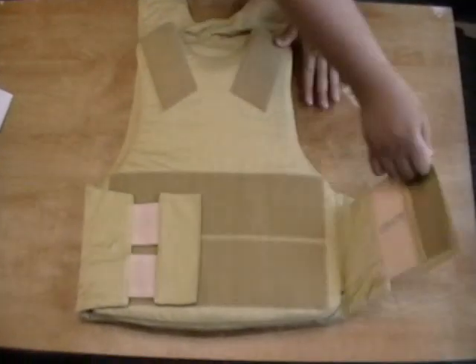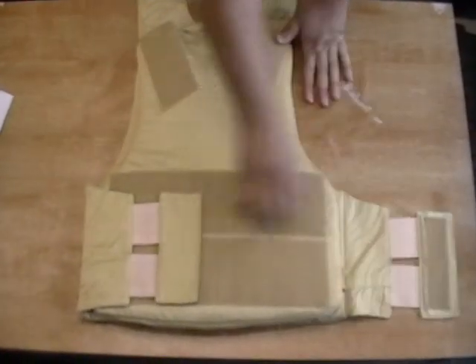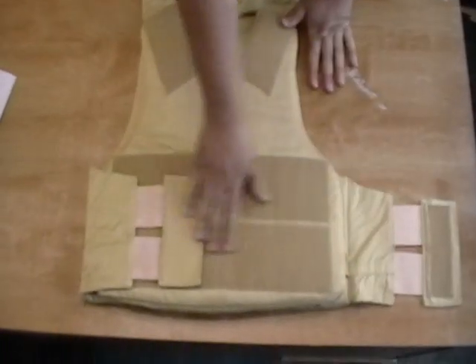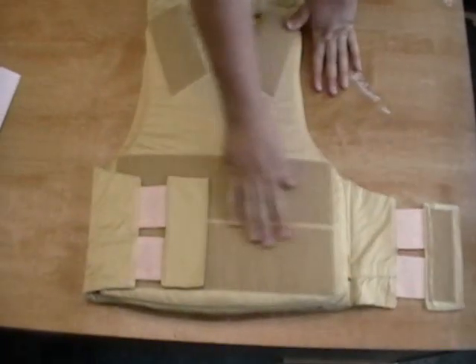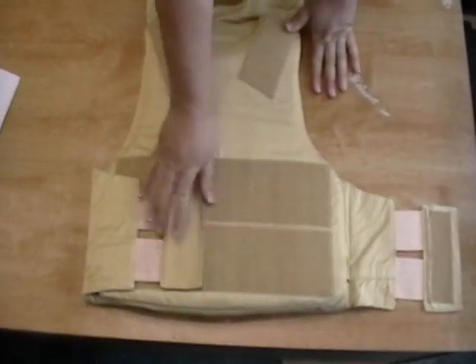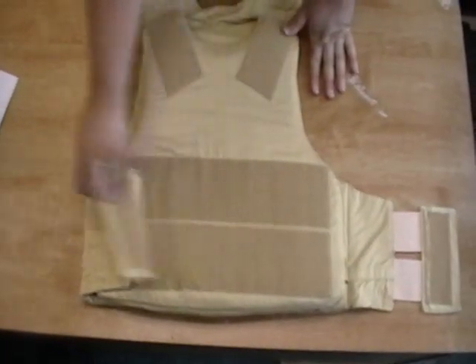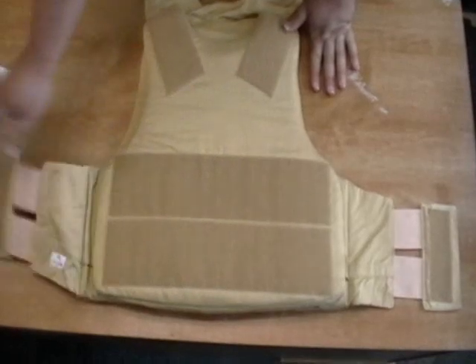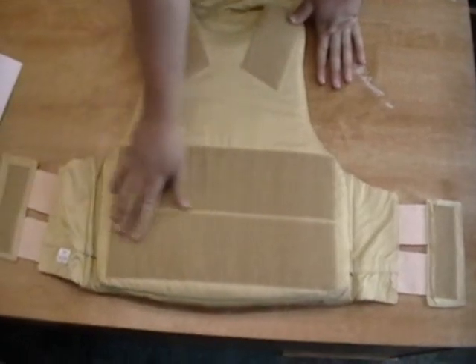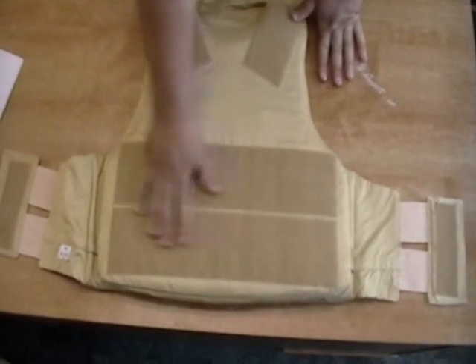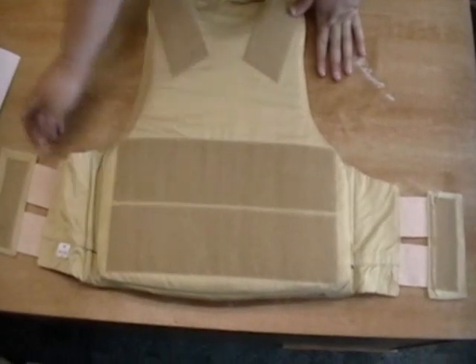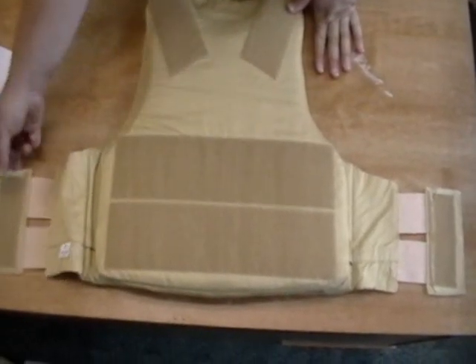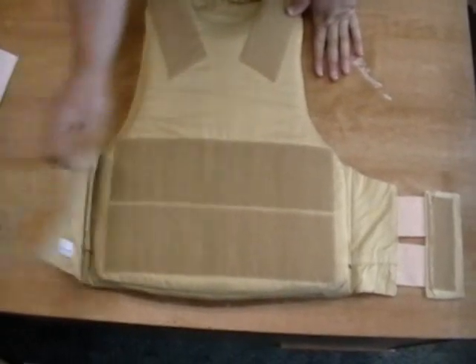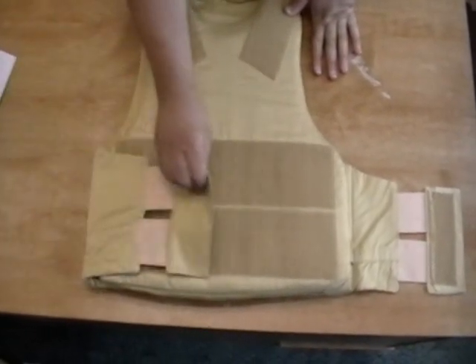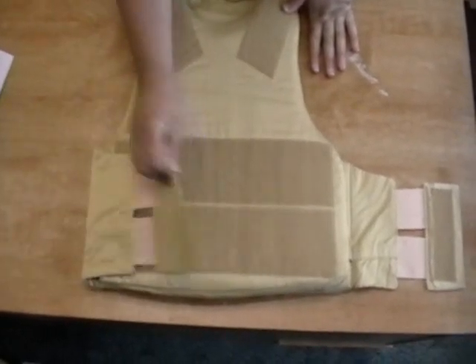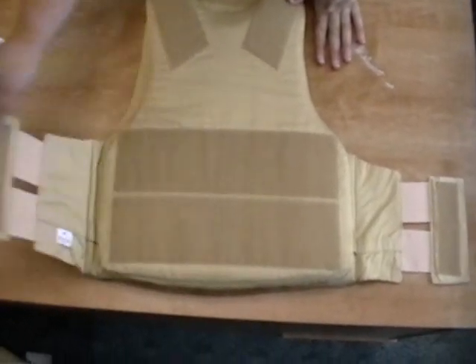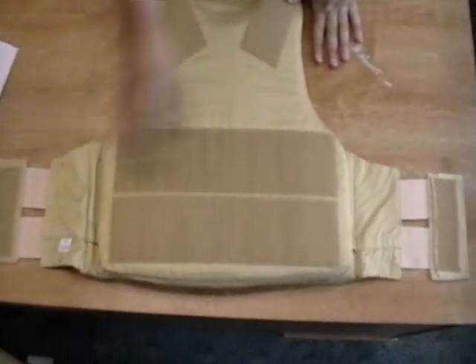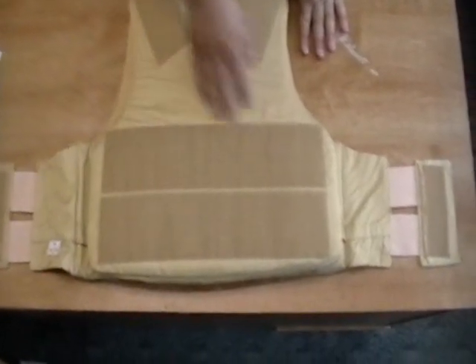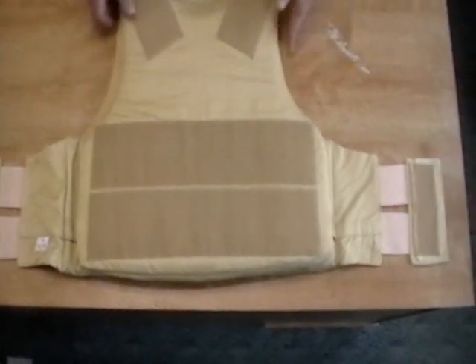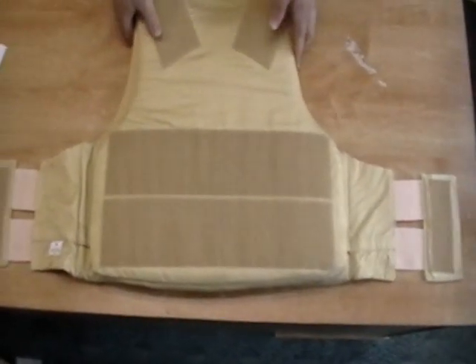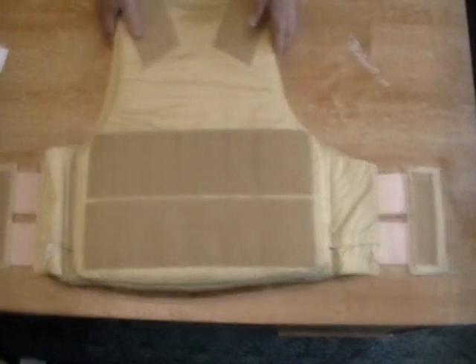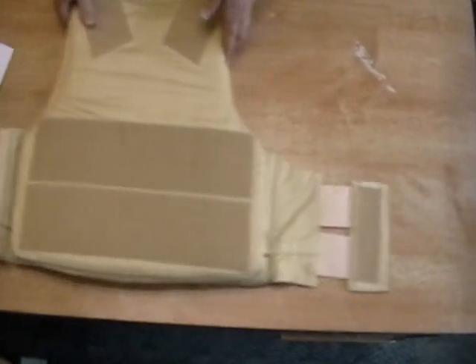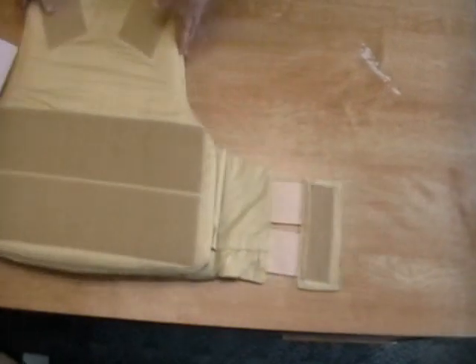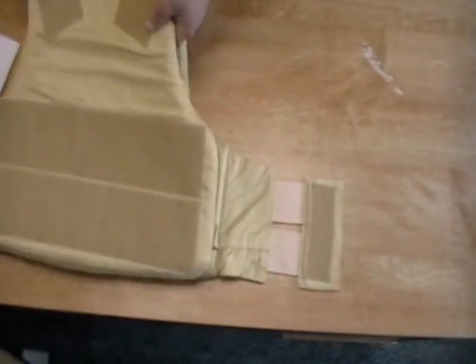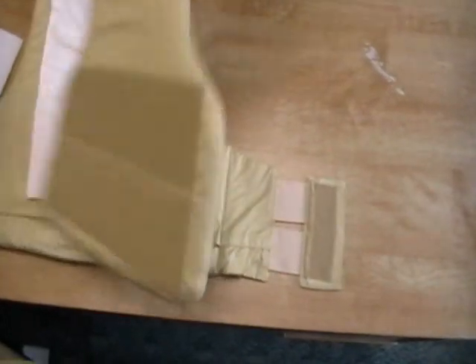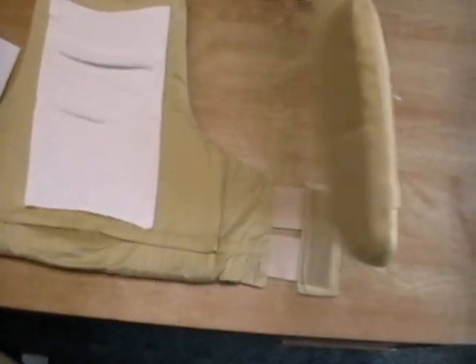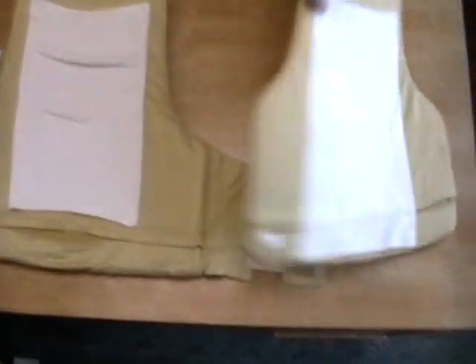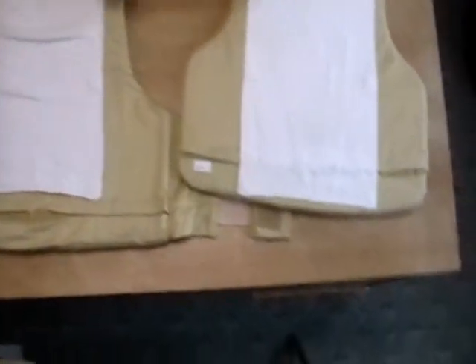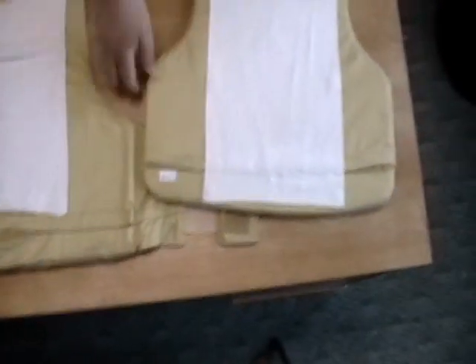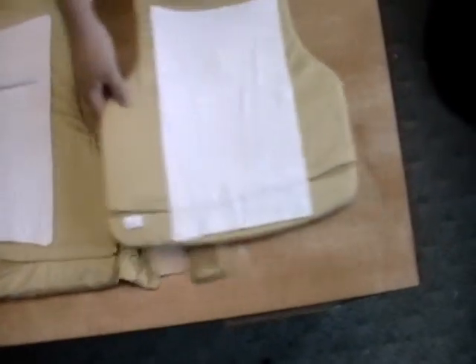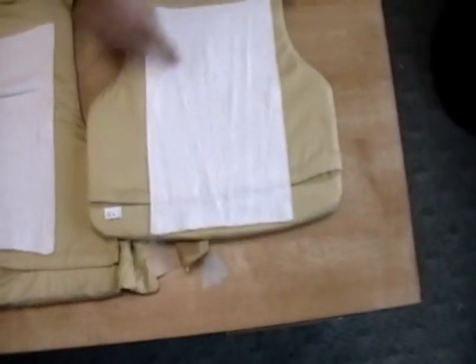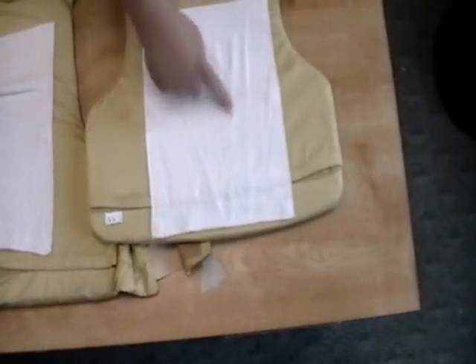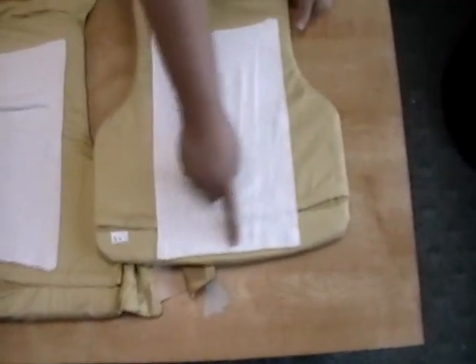First, there's plenty of Velcro, so it's easily adjusted to fit snugly or loosely. The carriers themselves also feature a moisture wicking material.